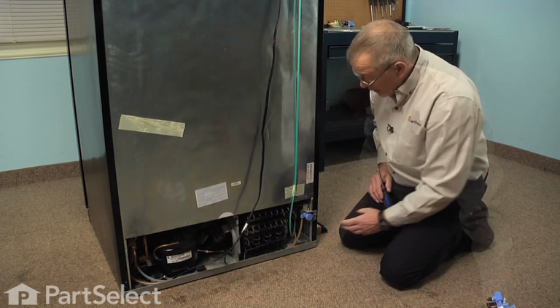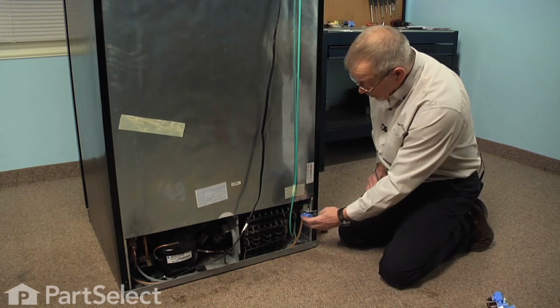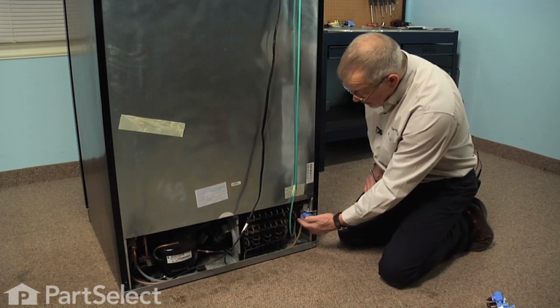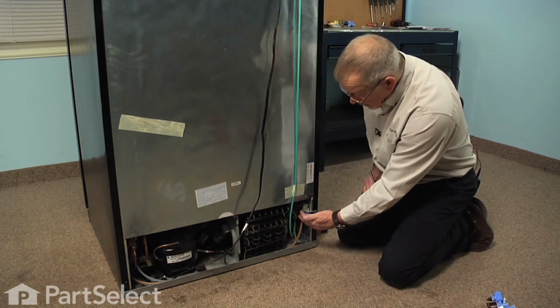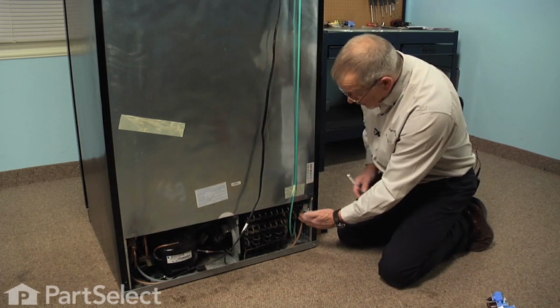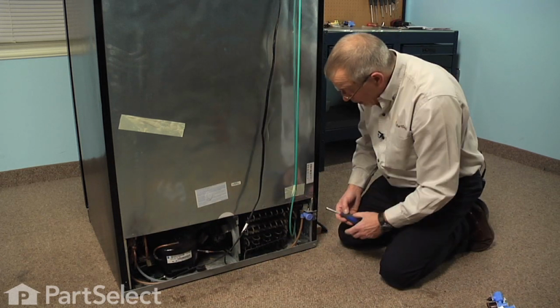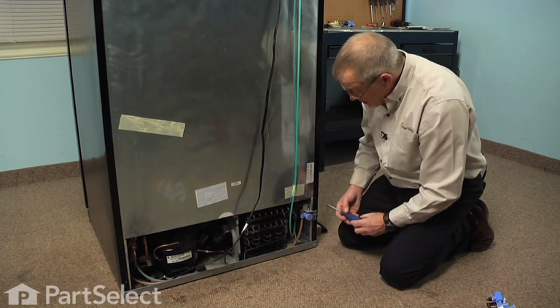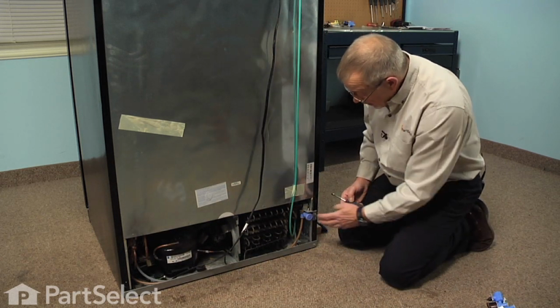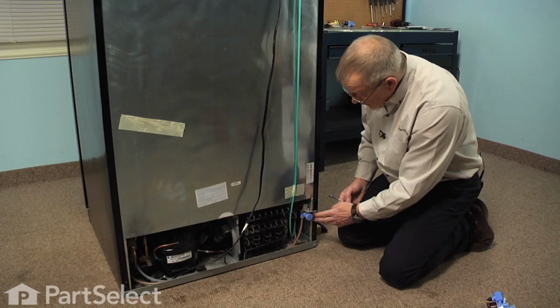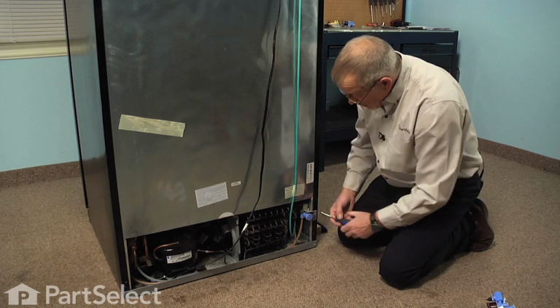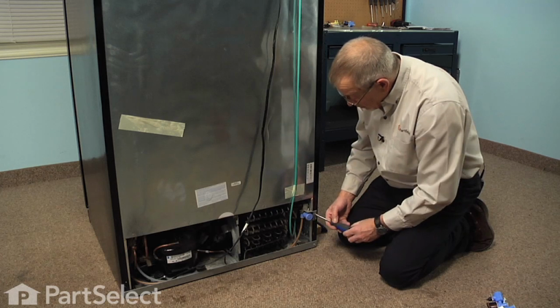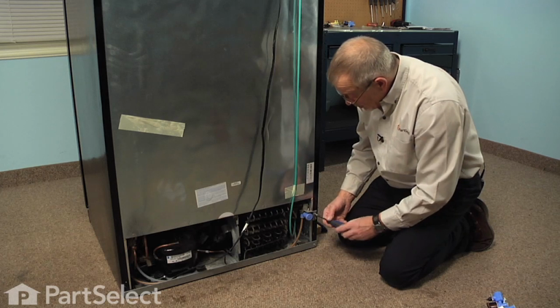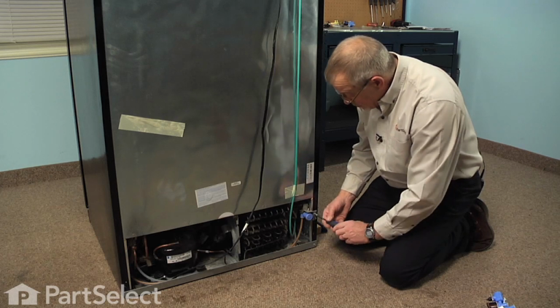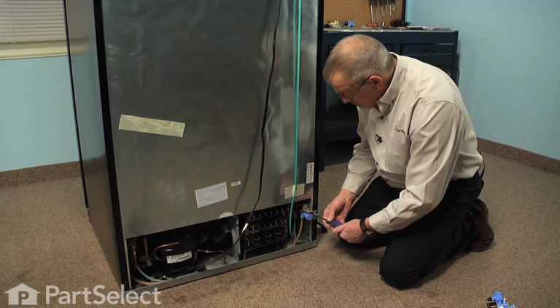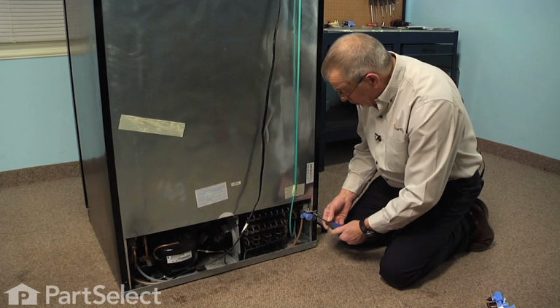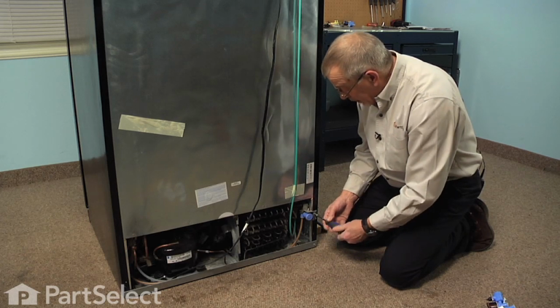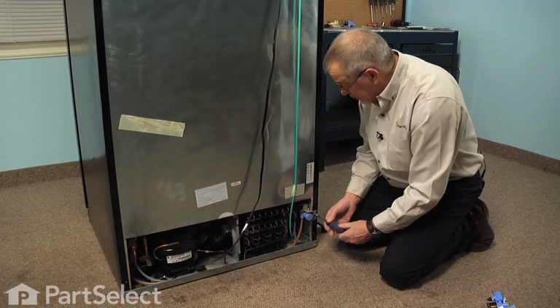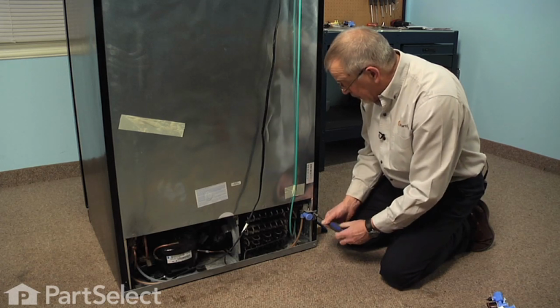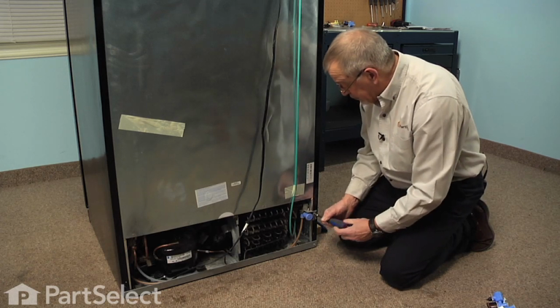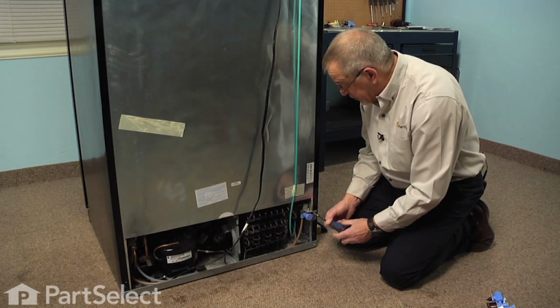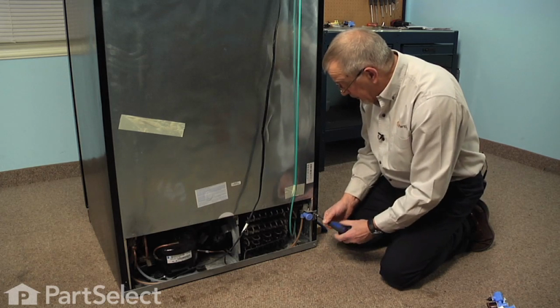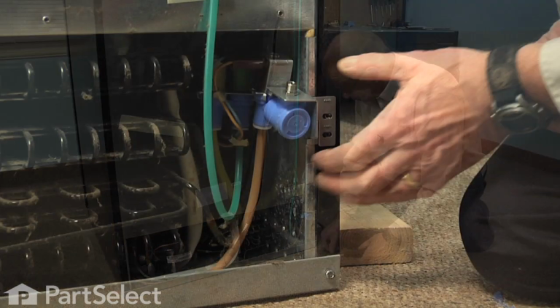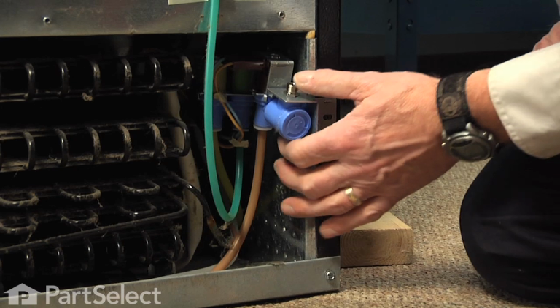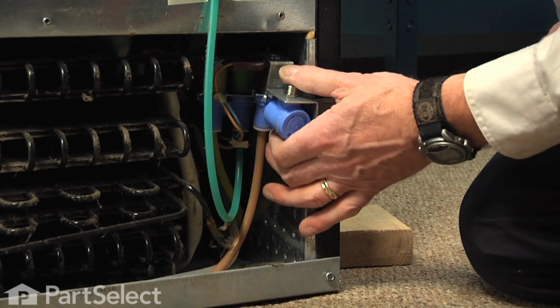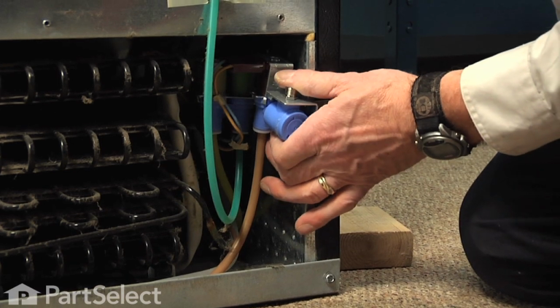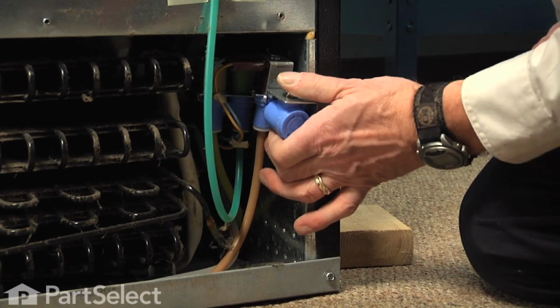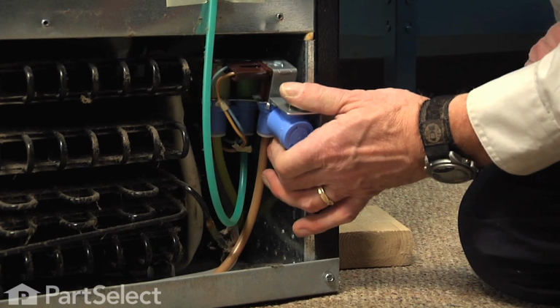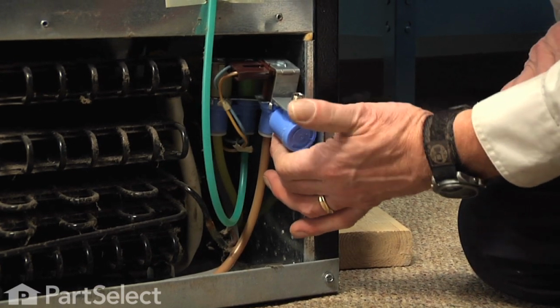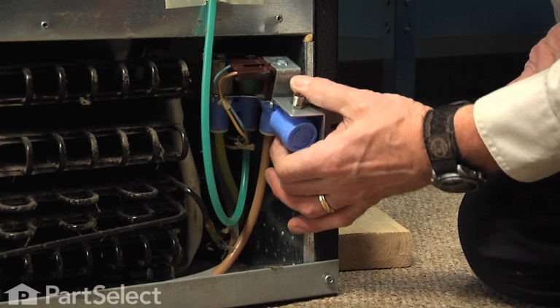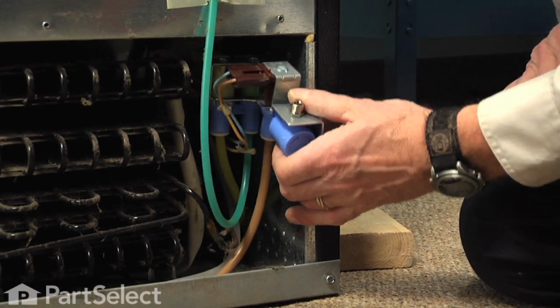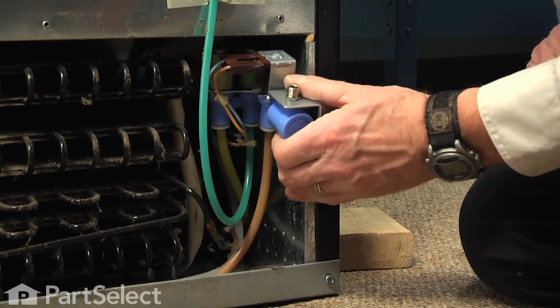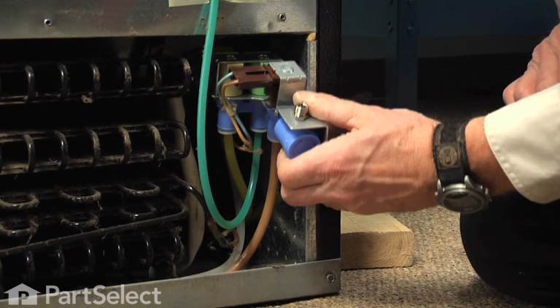Now, we've located the valve on the right-hand side, so next we're going to remove the two screws that secure the bracket to the frame of the refrigerator, and then we'll just pull that valve forward.